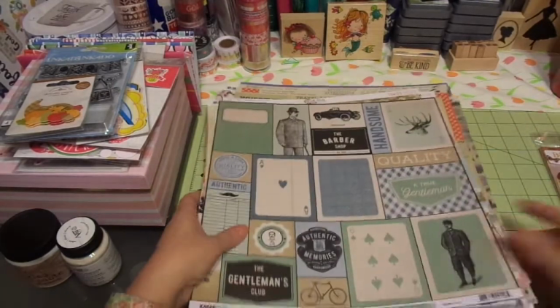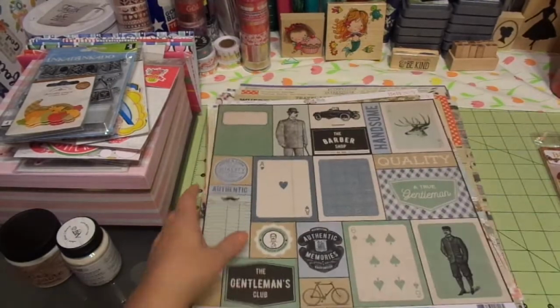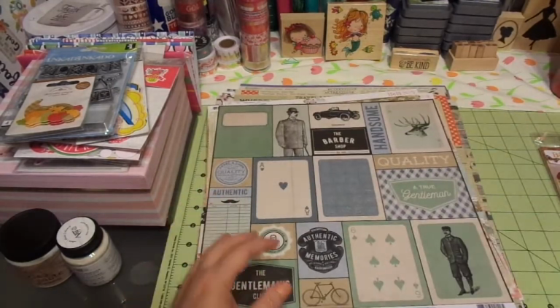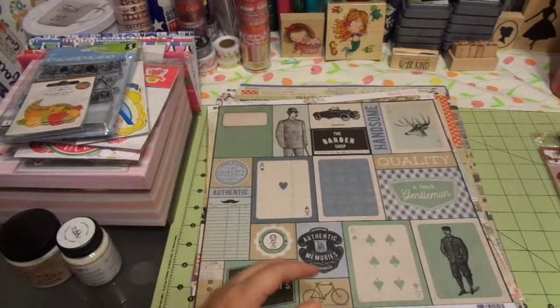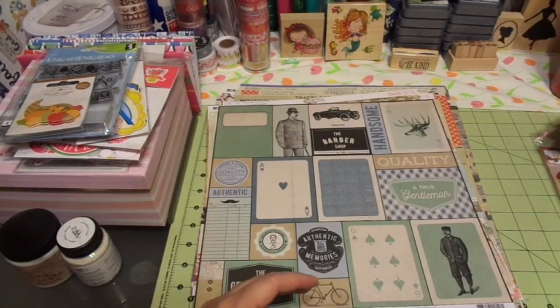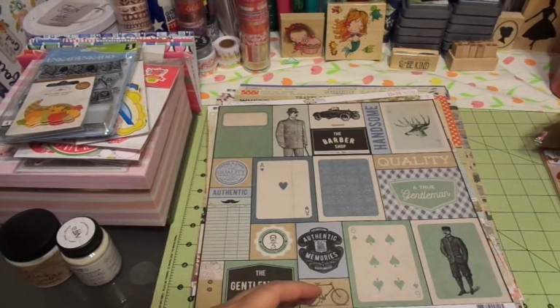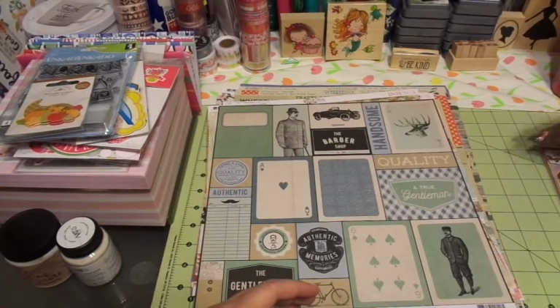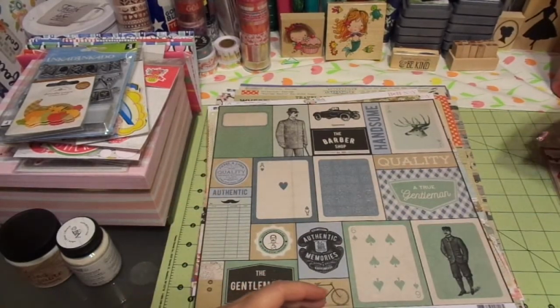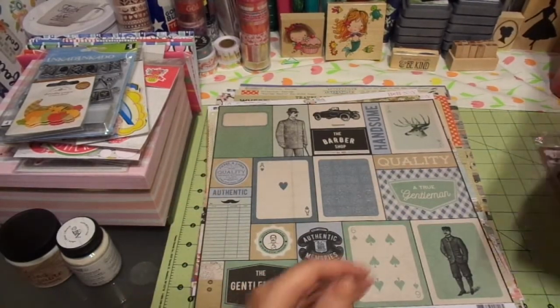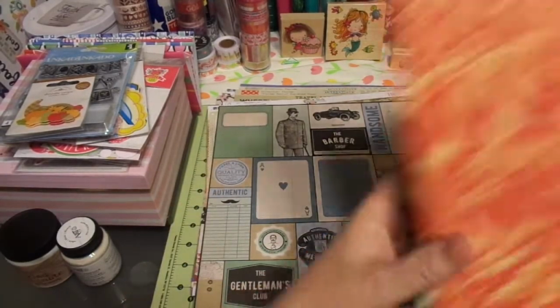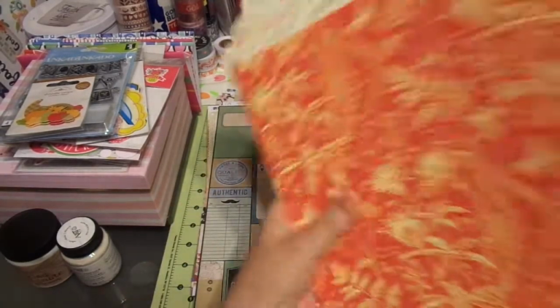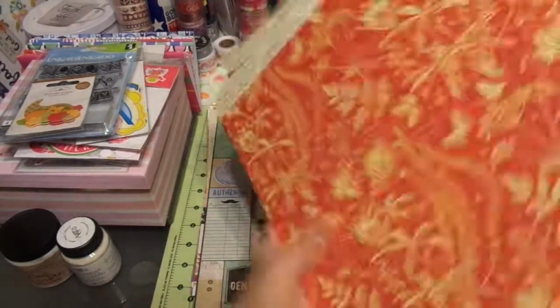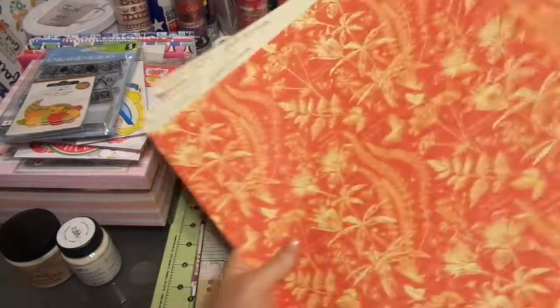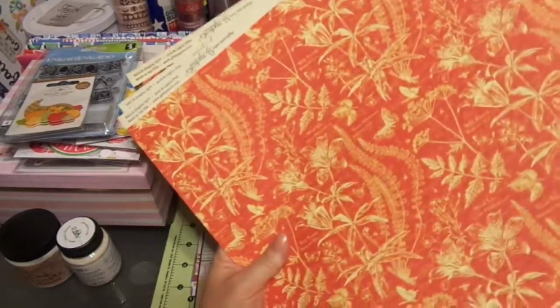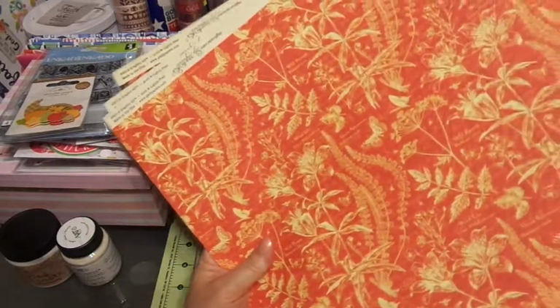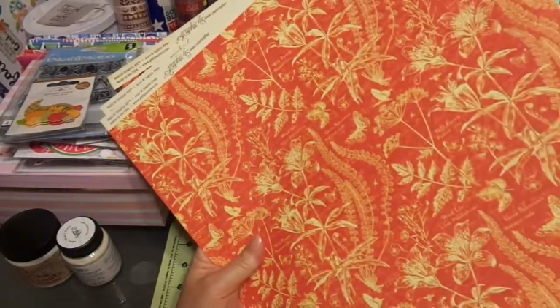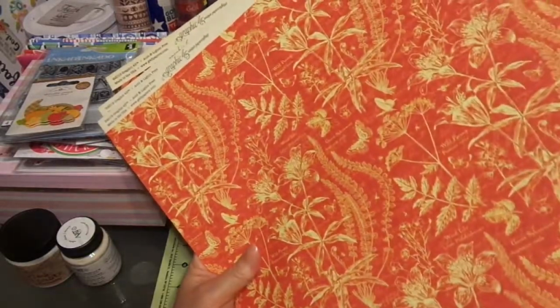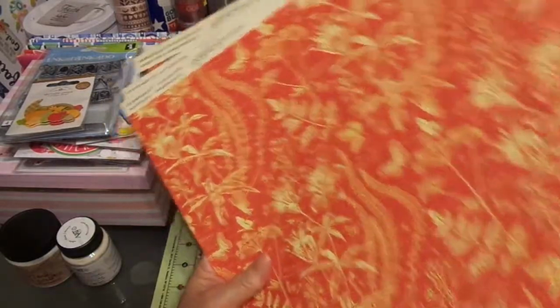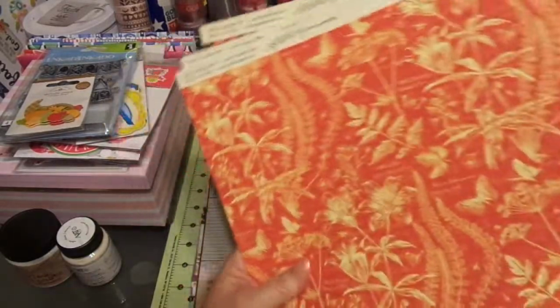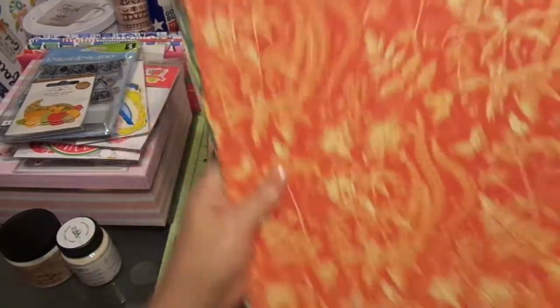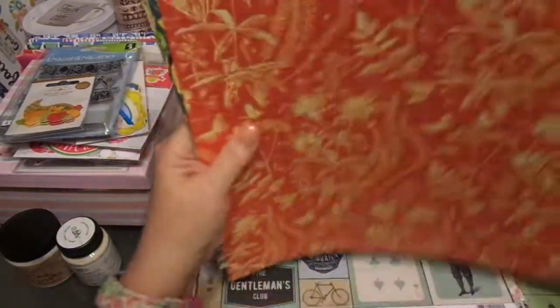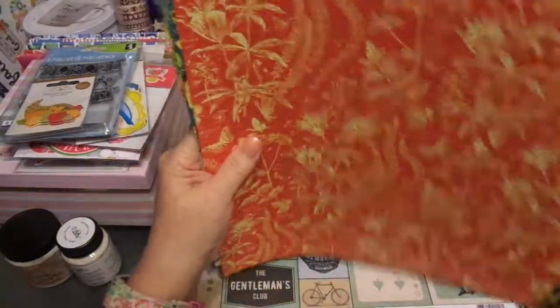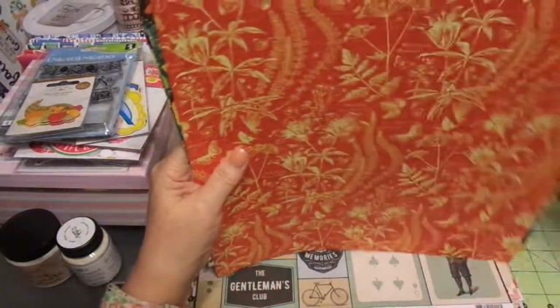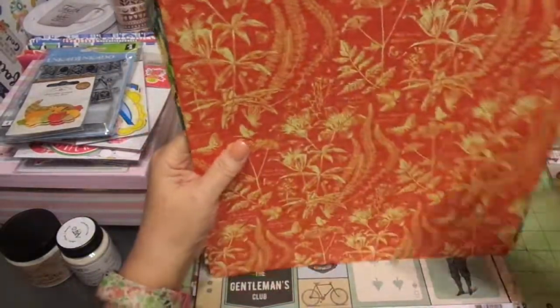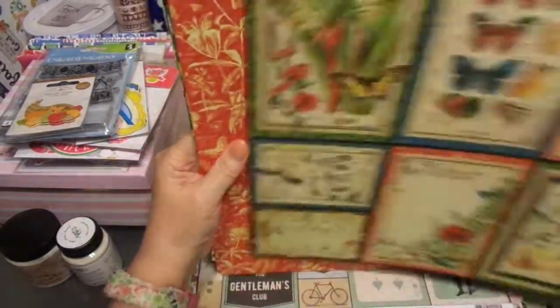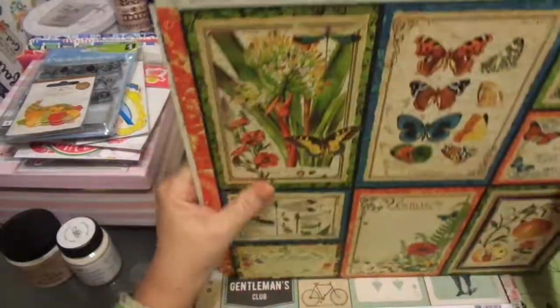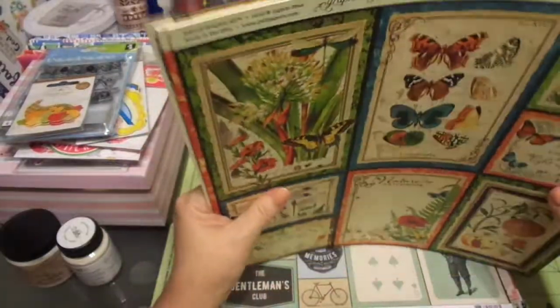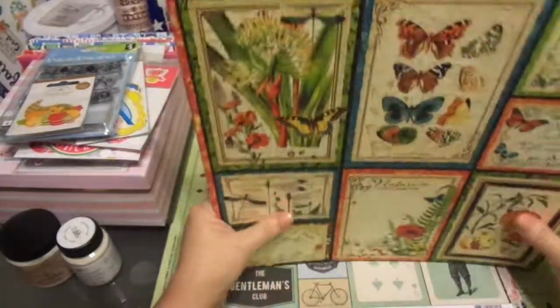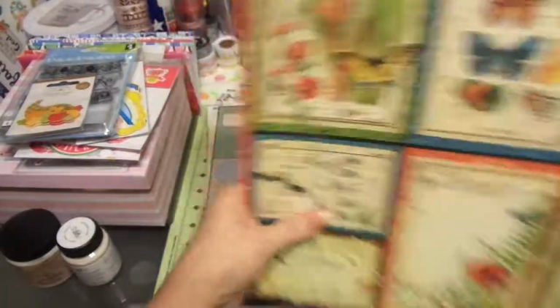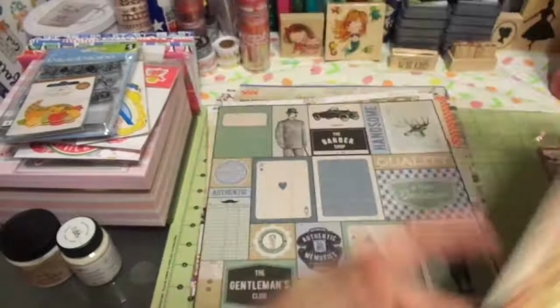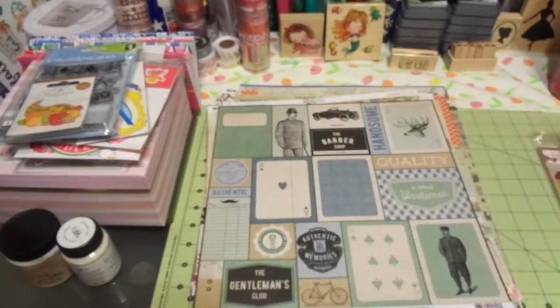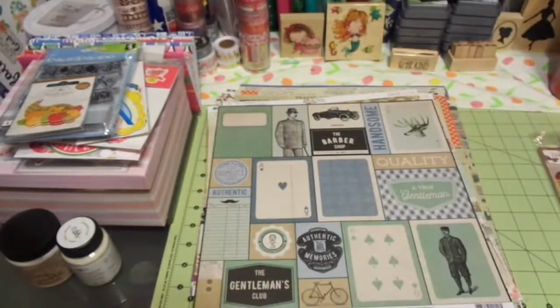Alright guys, that is it! This is an amazing haul from a local scrapbook mom and pop shop. I would just really encourage y'all that if you have these local shops, support them.